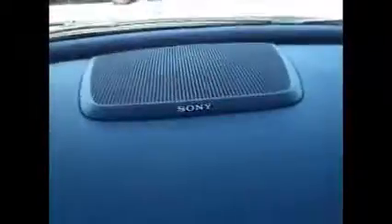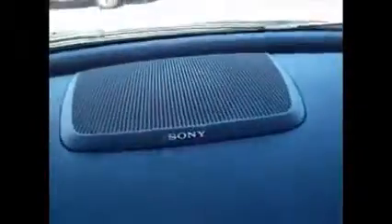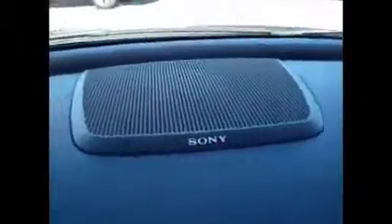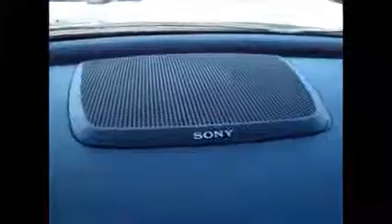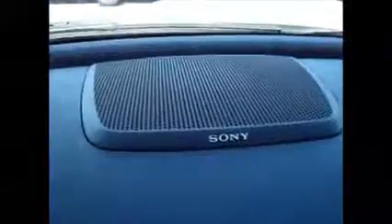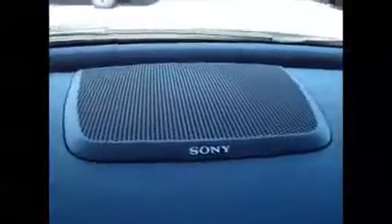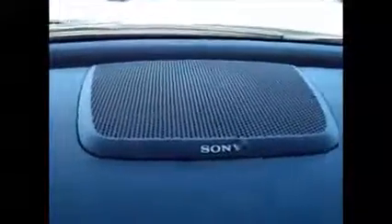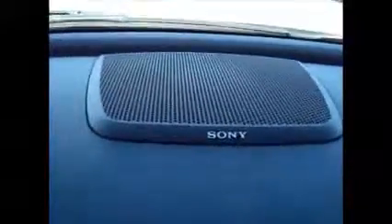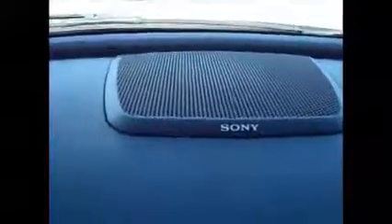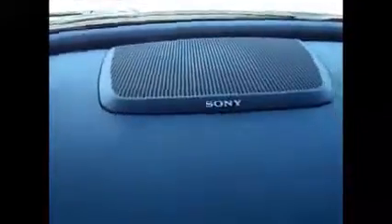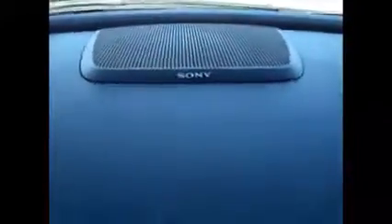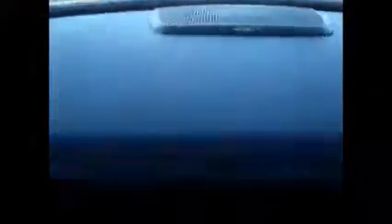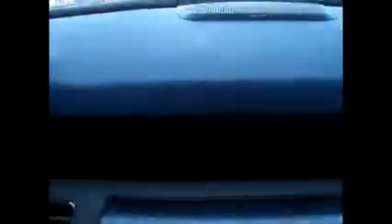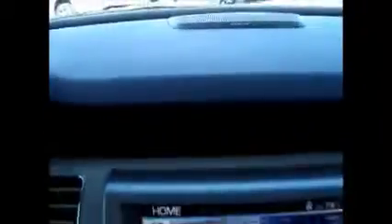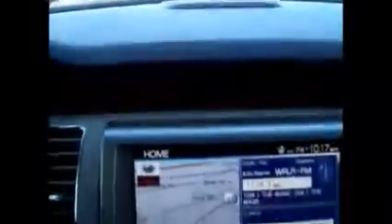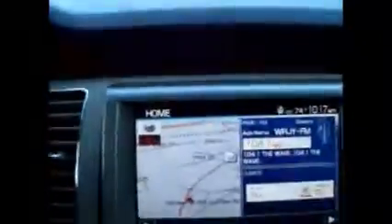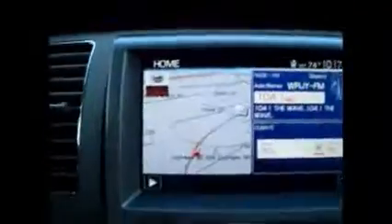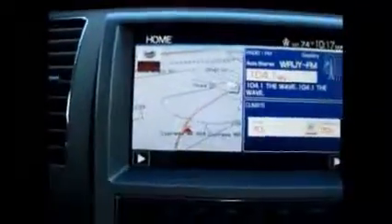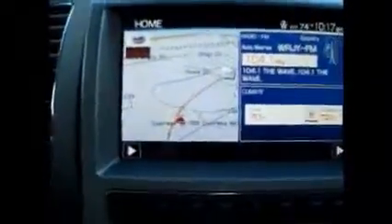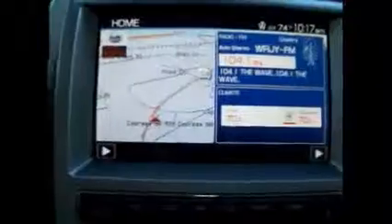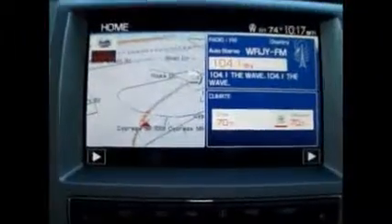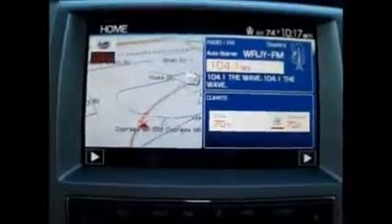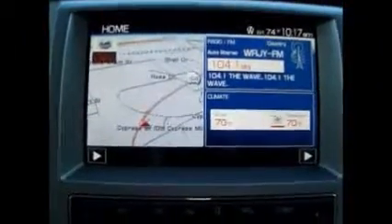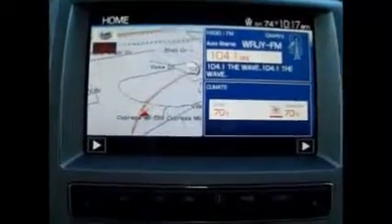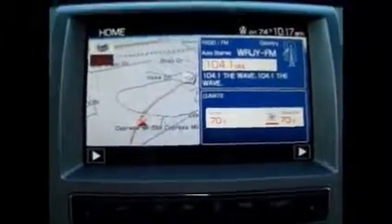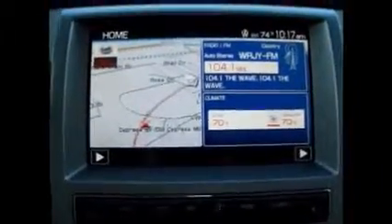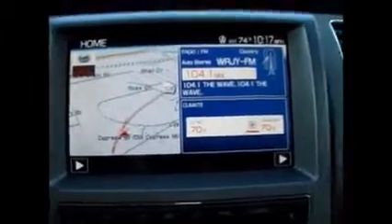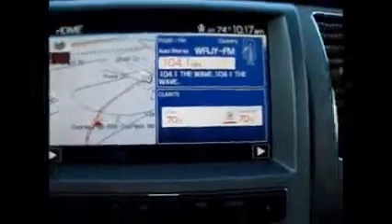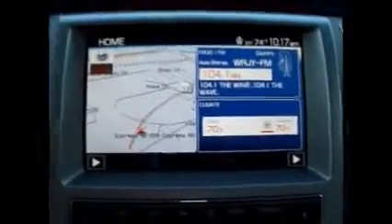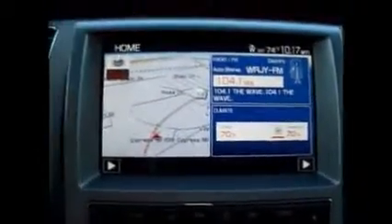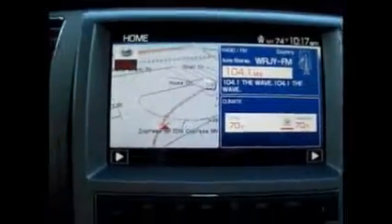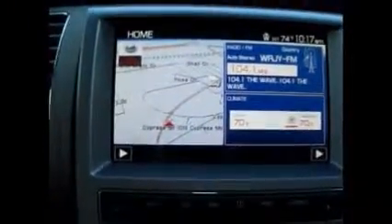It's a Limited so we also have the Sony premium sound system — sounds very nice. It's navigation, radio, AM, FM, and satellite.